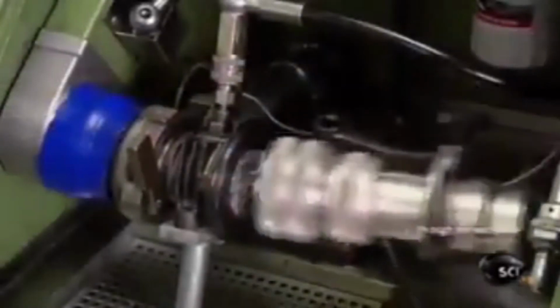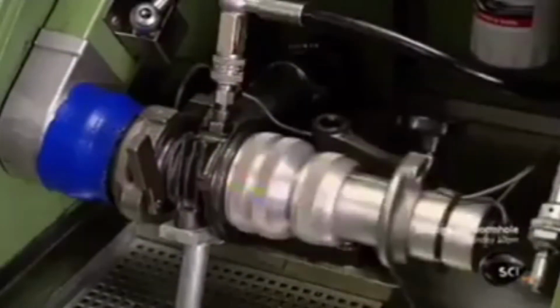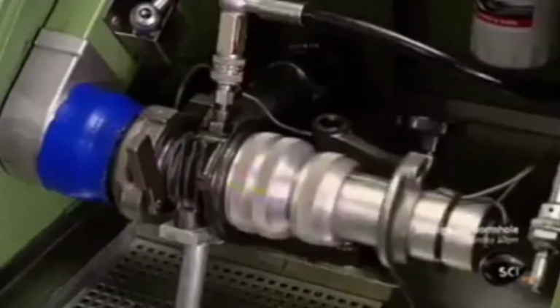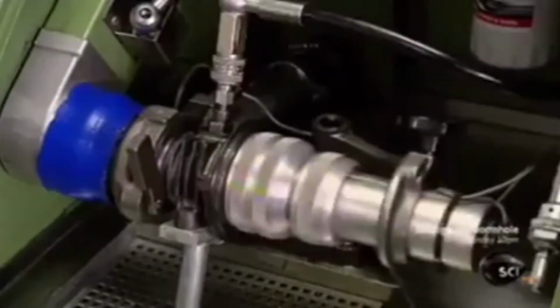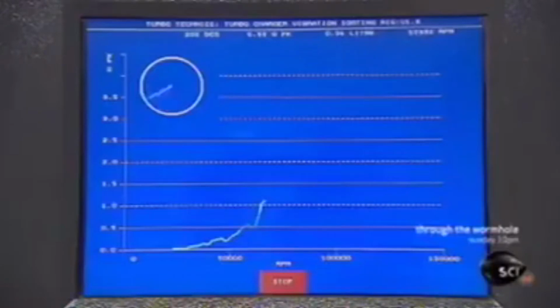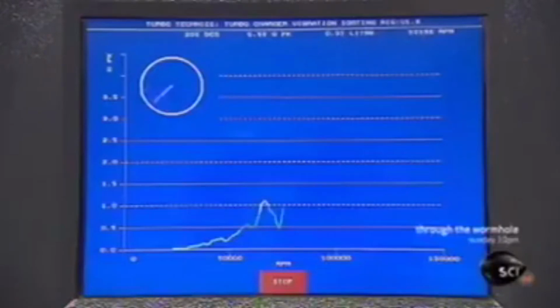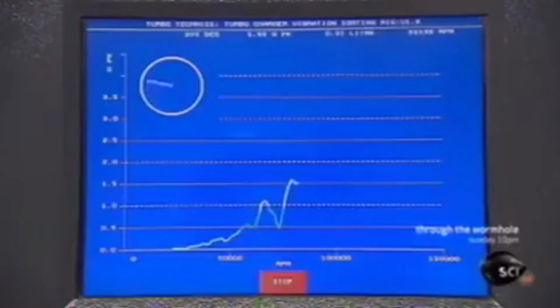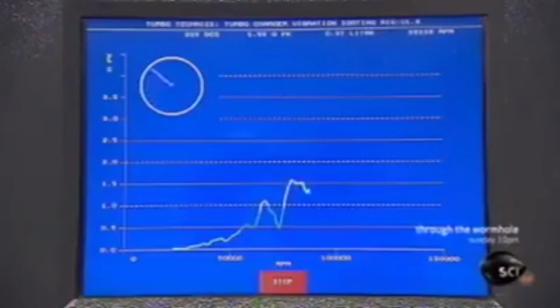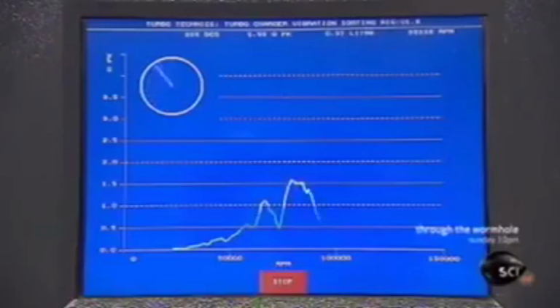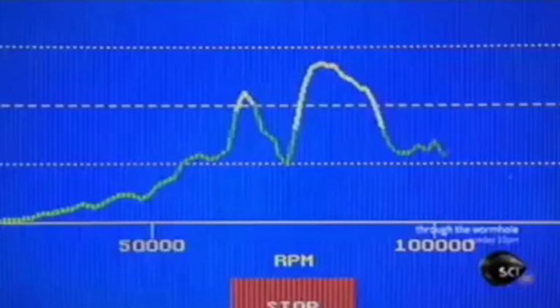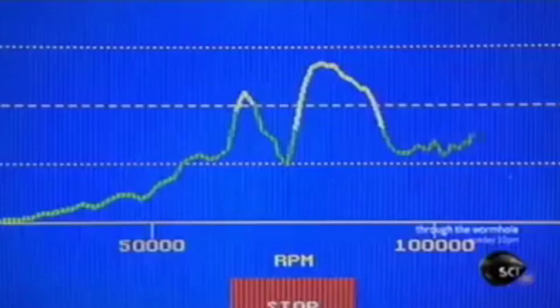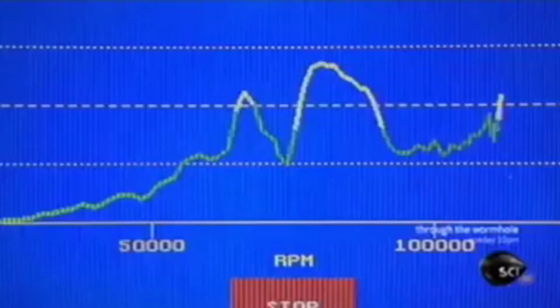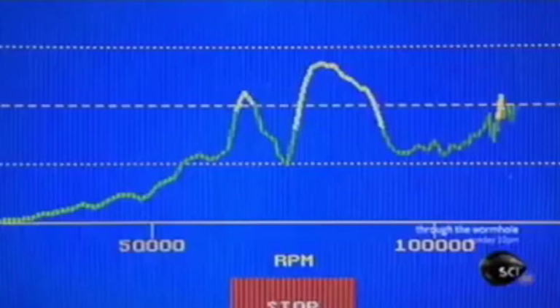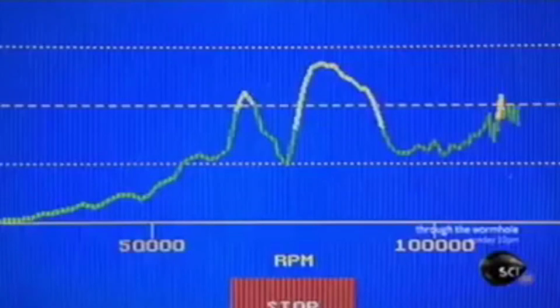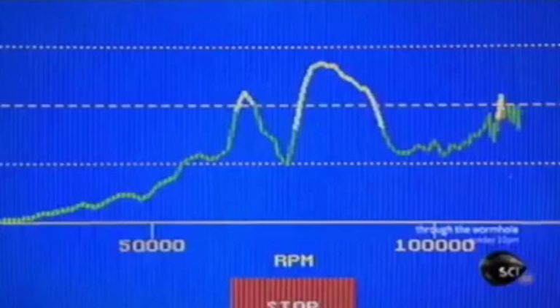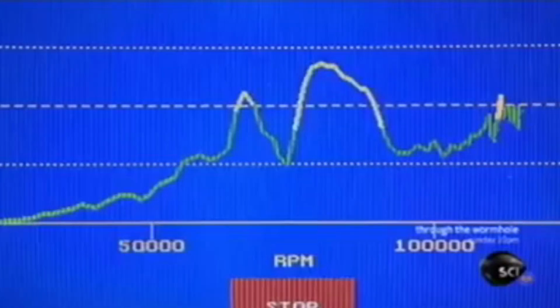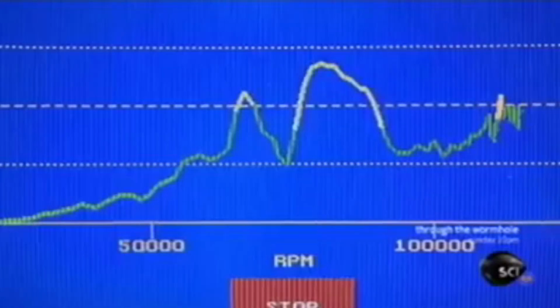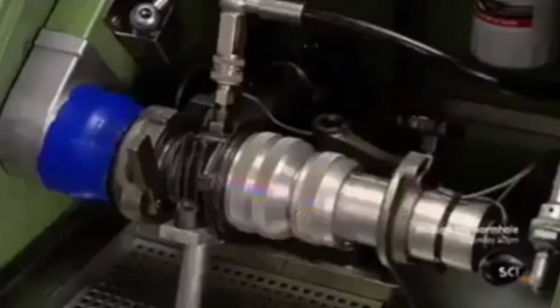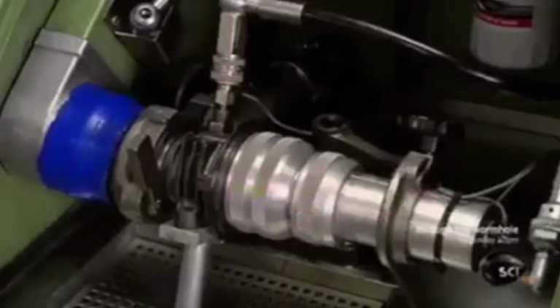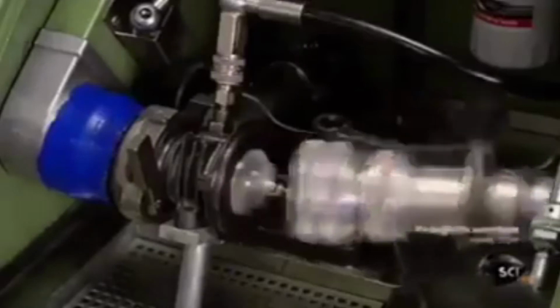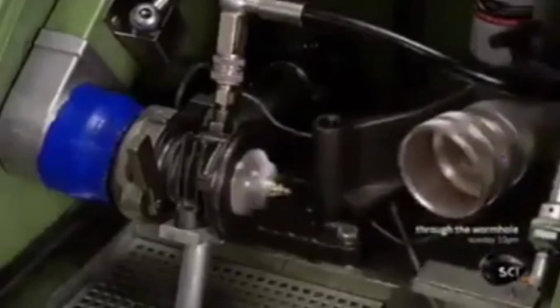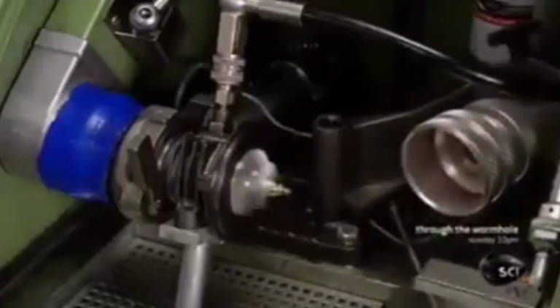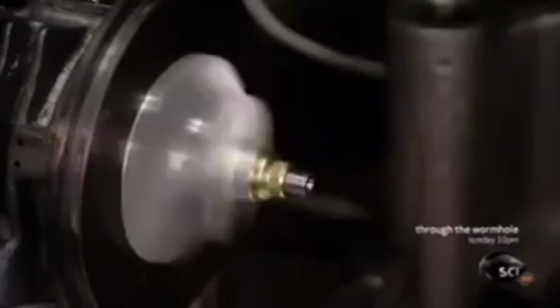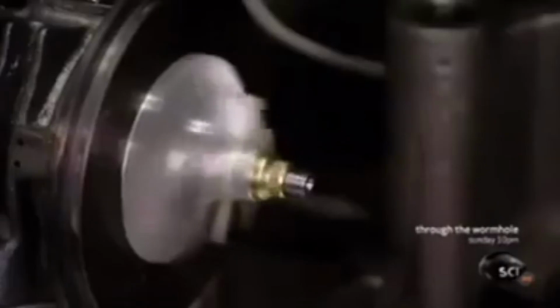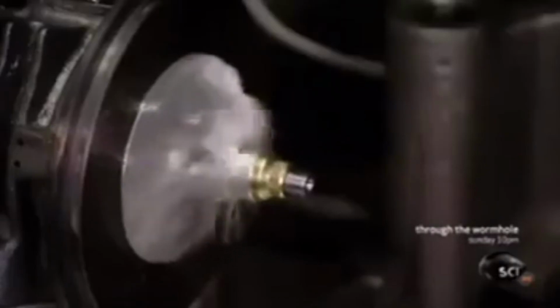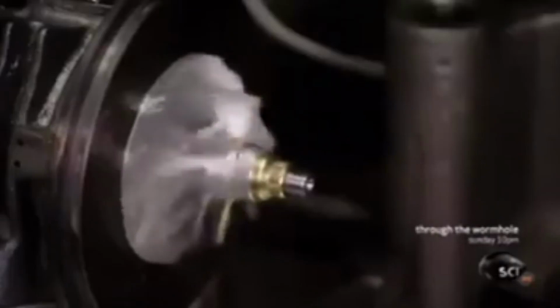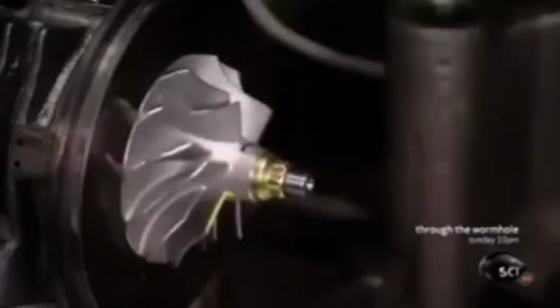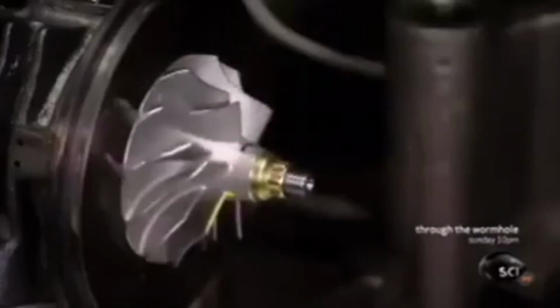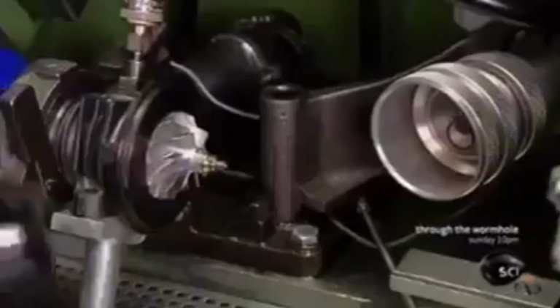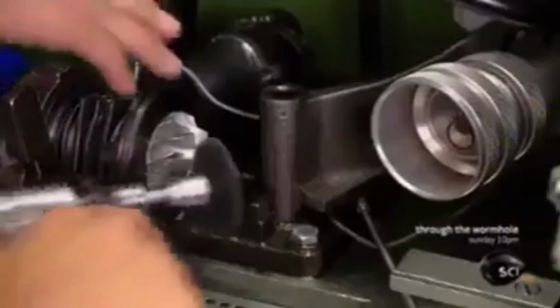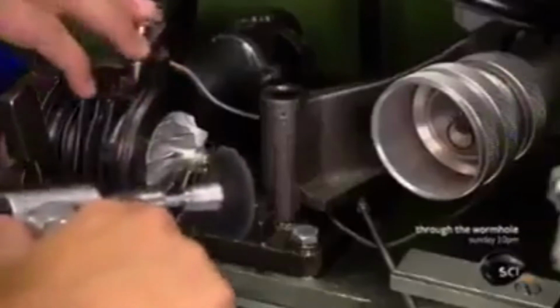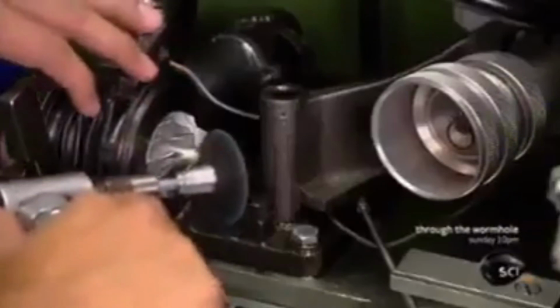Next, a machine called a vibration sort rig spins the compressor at high speed as a computer analyzes it for vibrations. Even the slightest tremor indicates an imbalance. The computer also detects the source of the problem so it can be fixed.